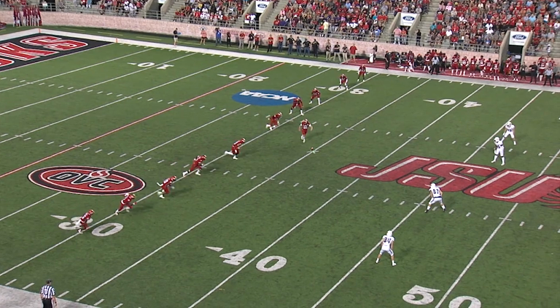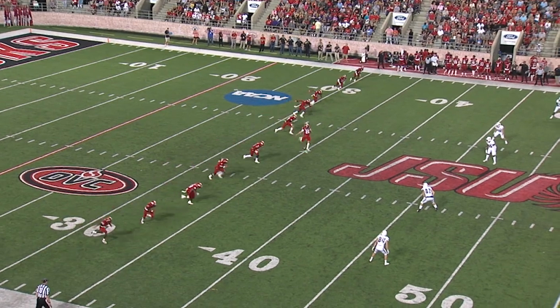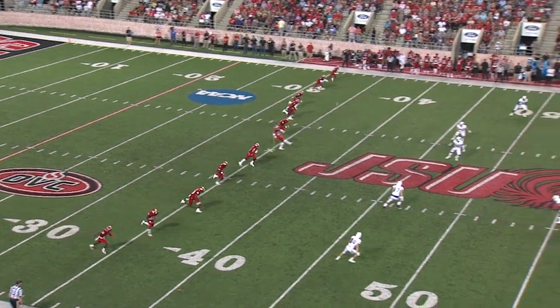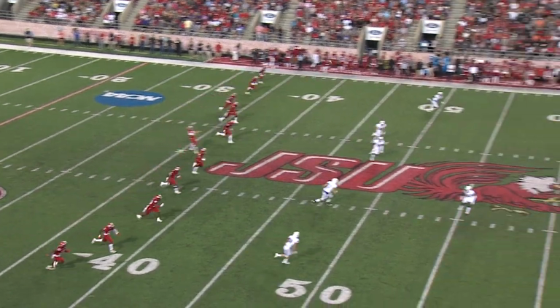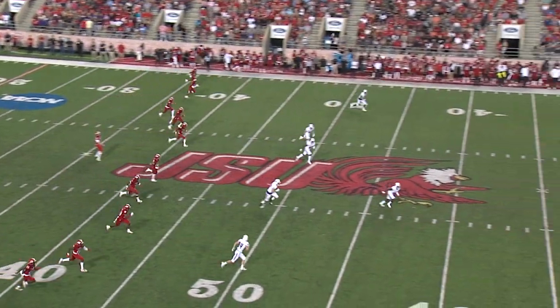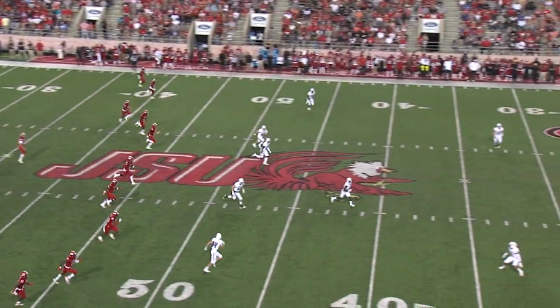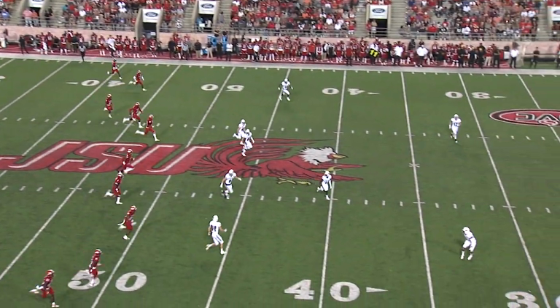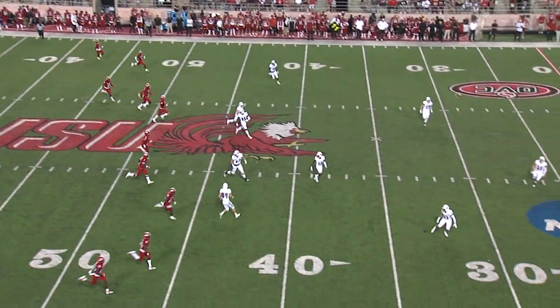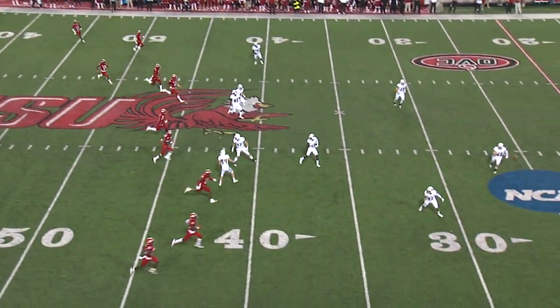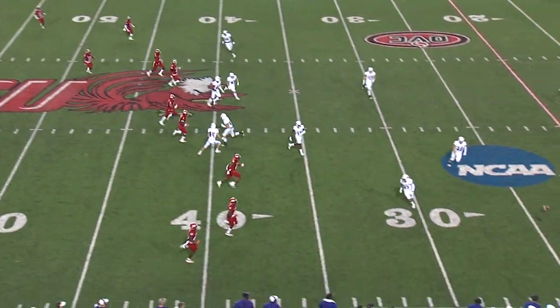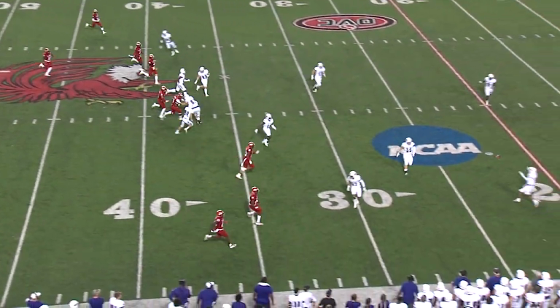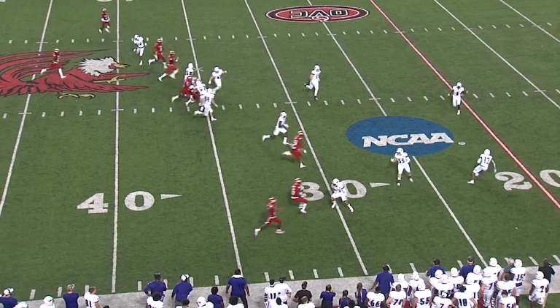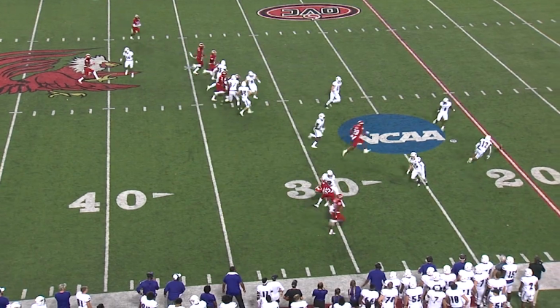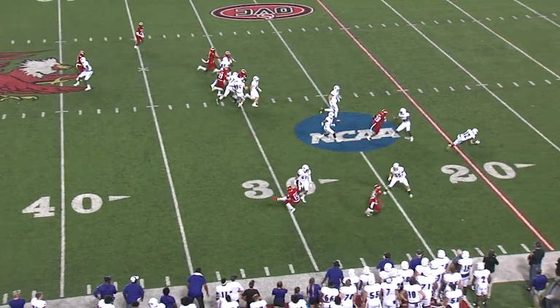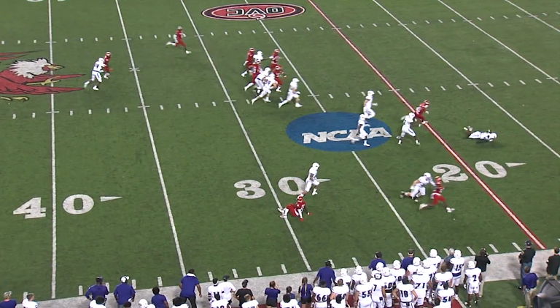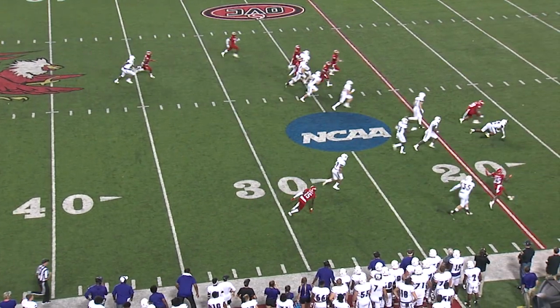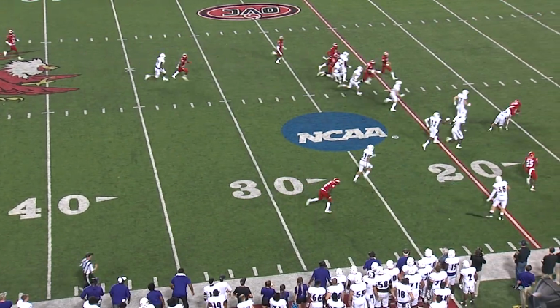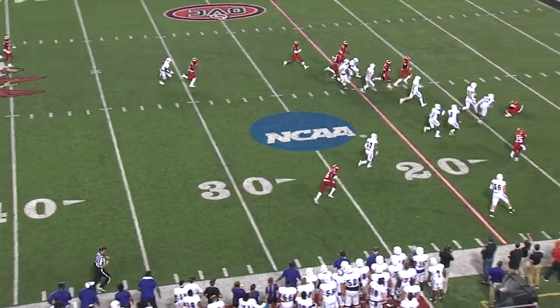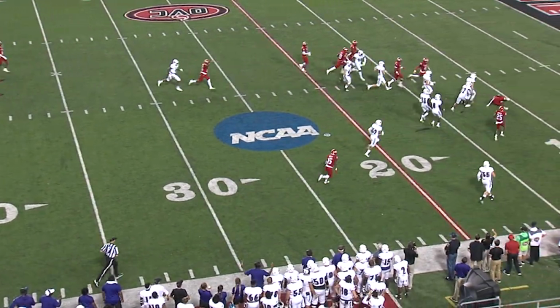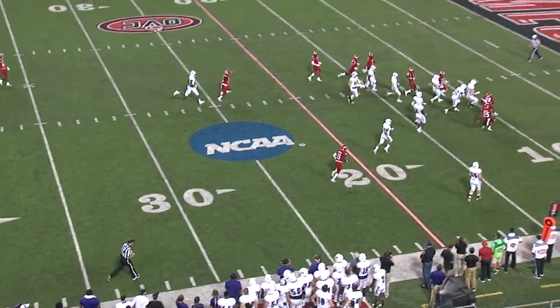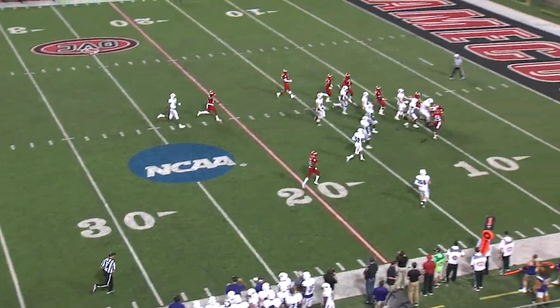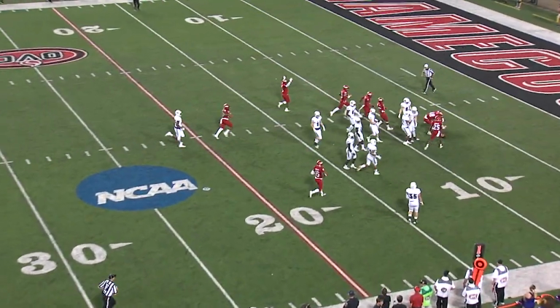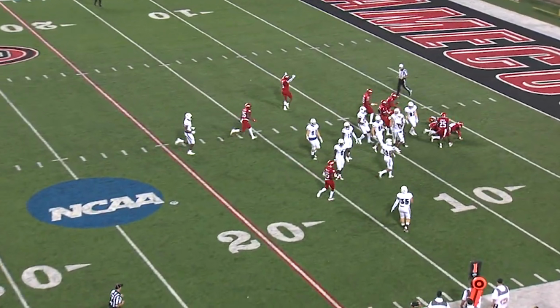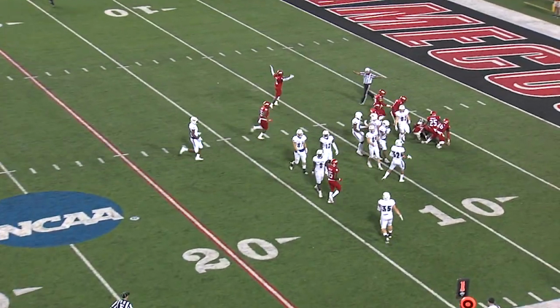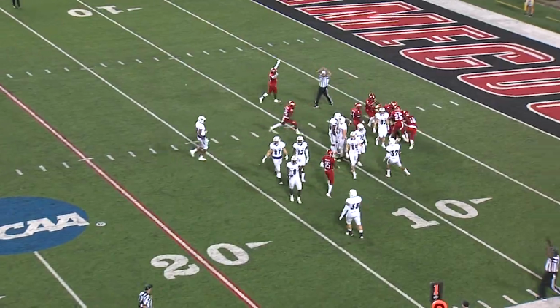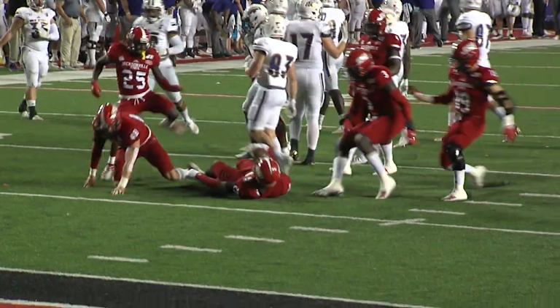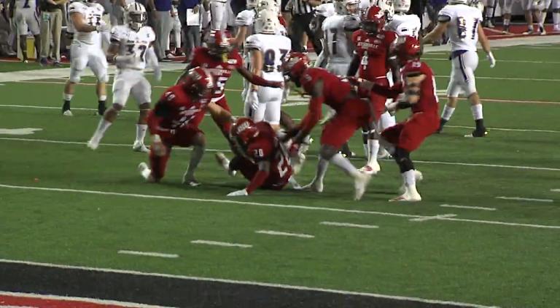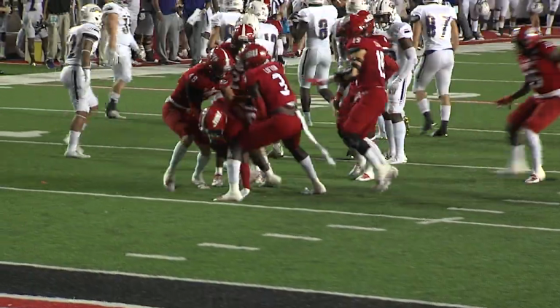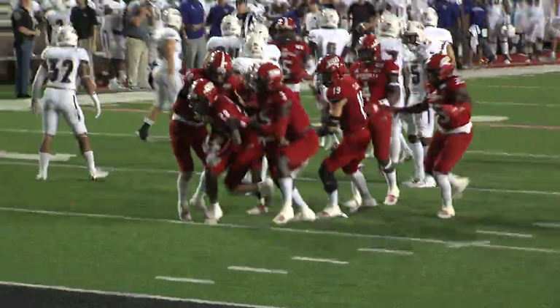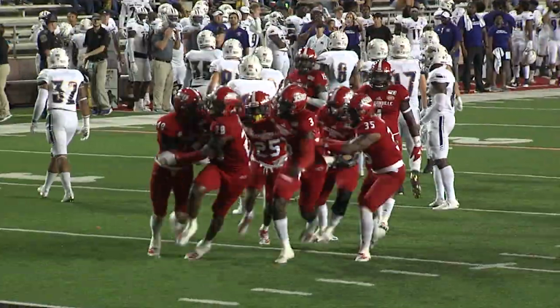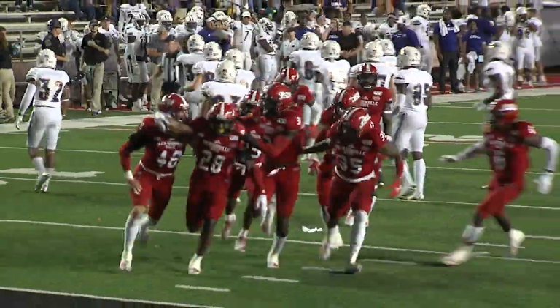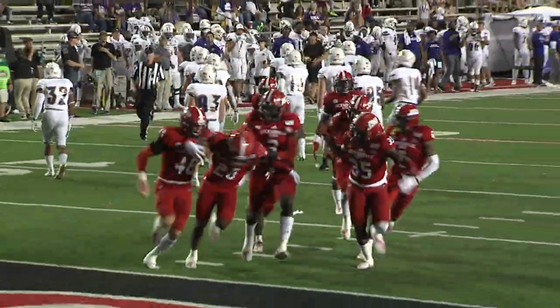Determined running by Green. A couple of defenders had their hands on him. A little weird bounce on the kickoff, and Jacksonville State is going to come up with a big special teams play.